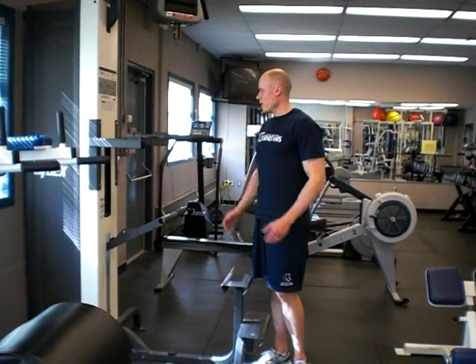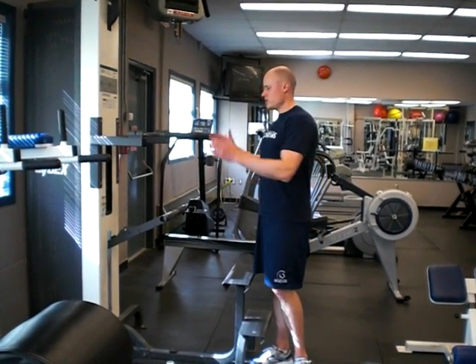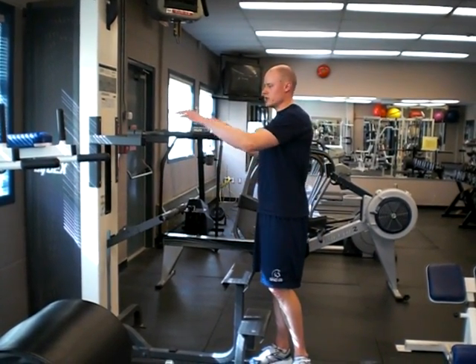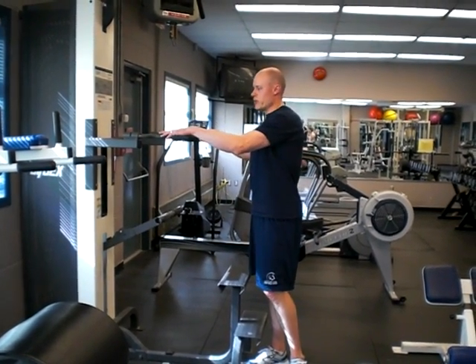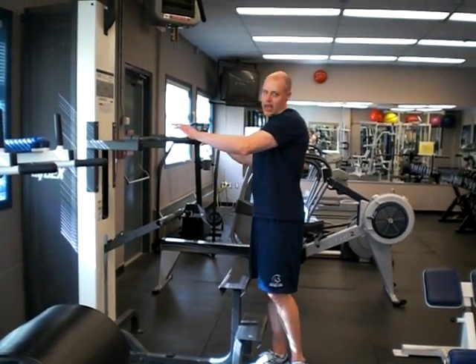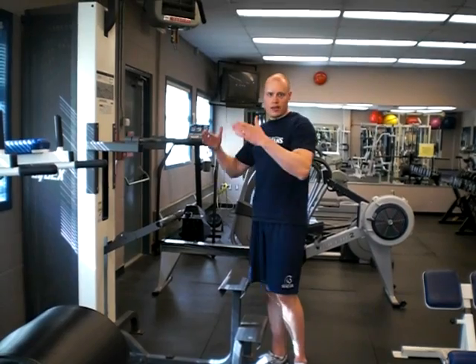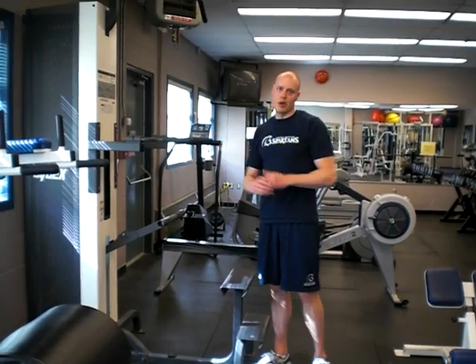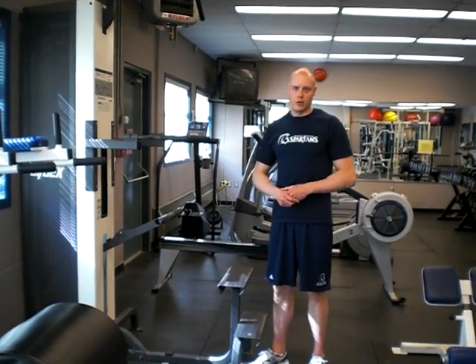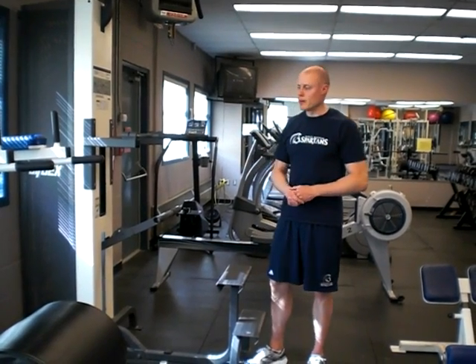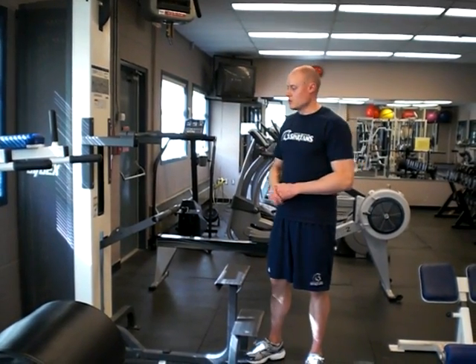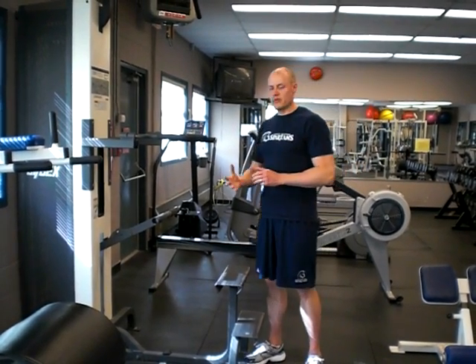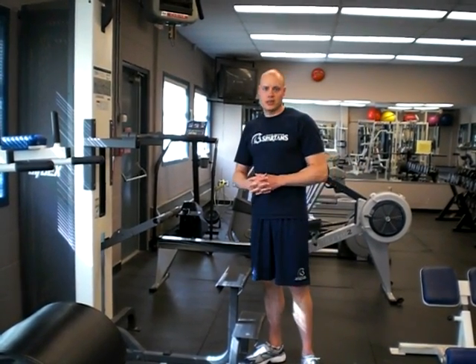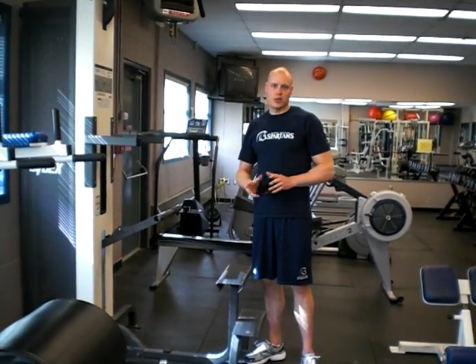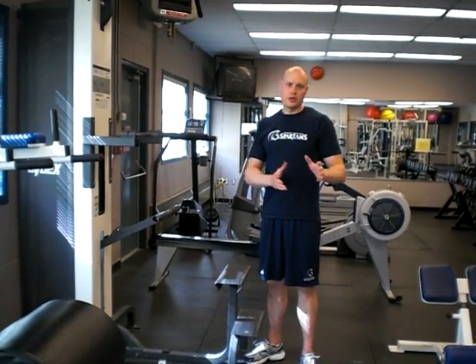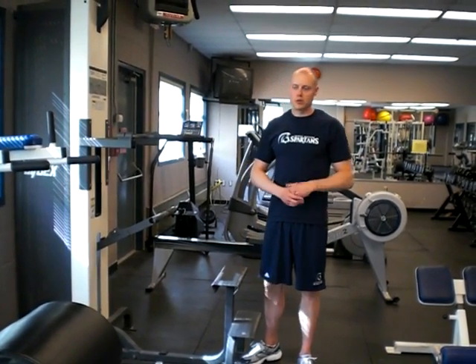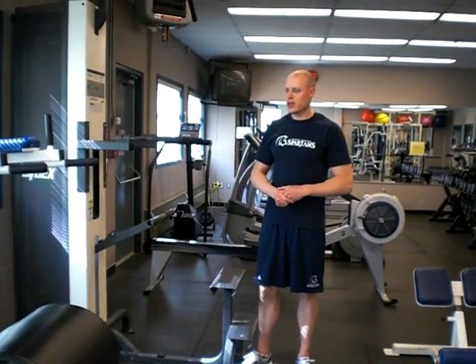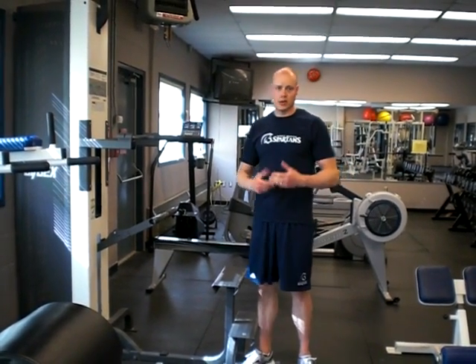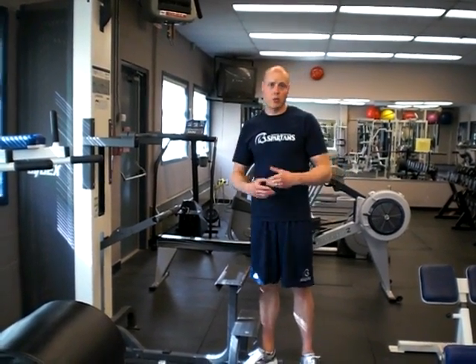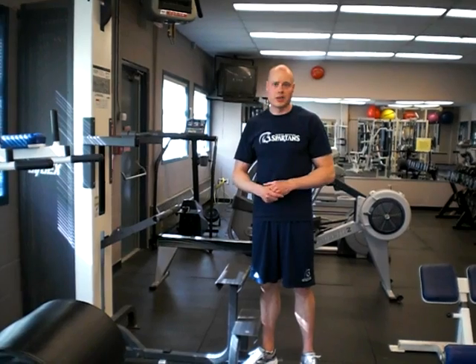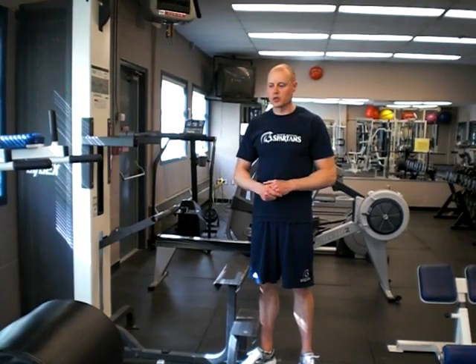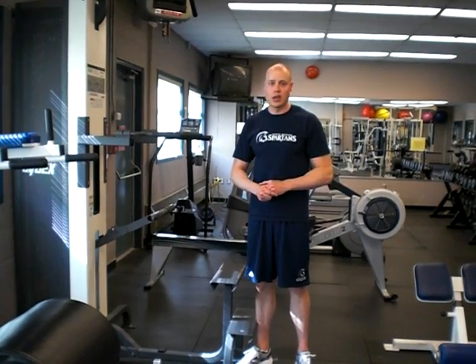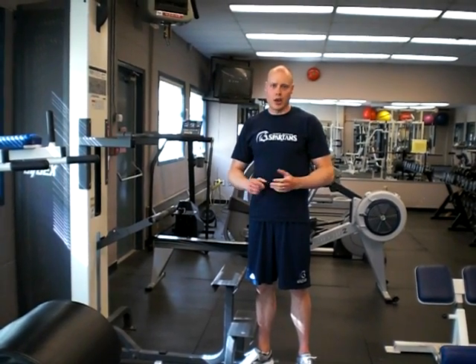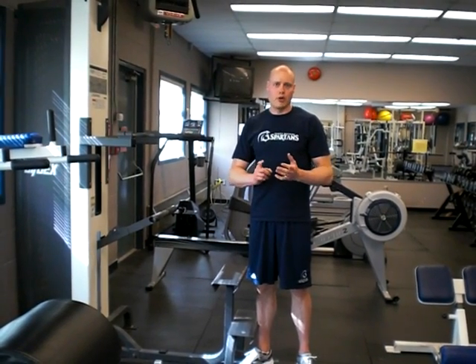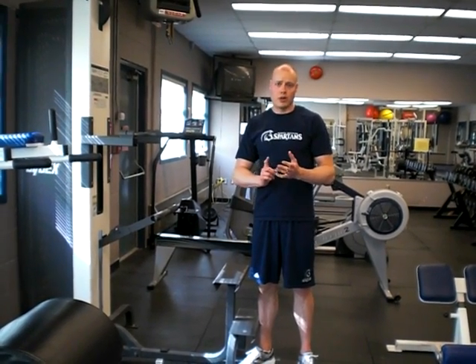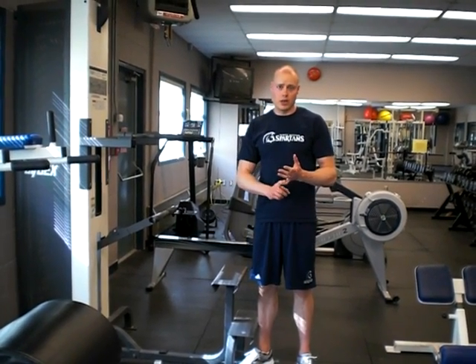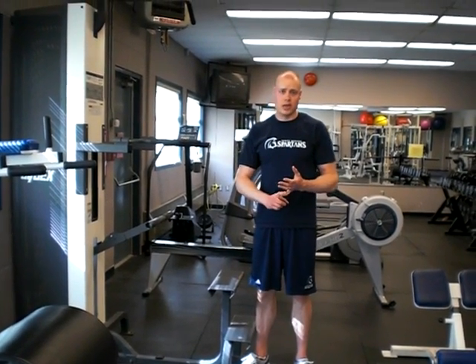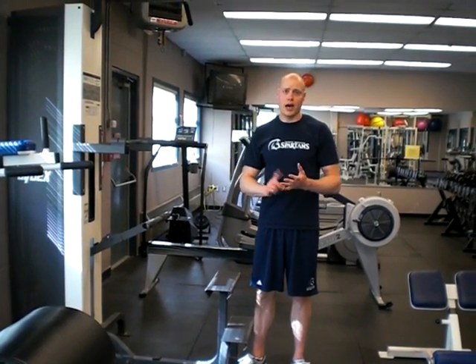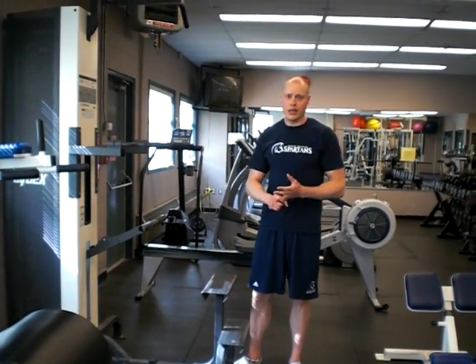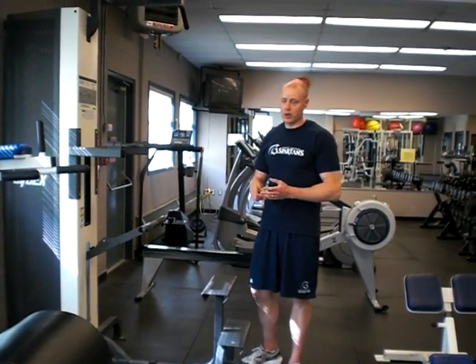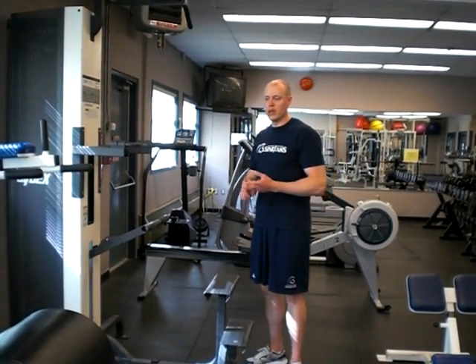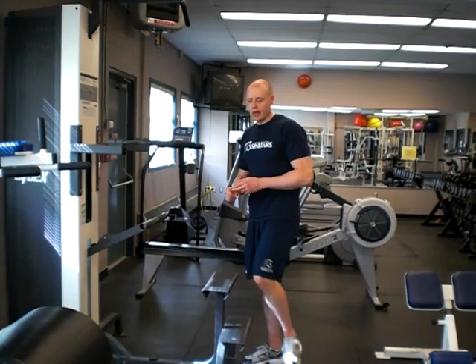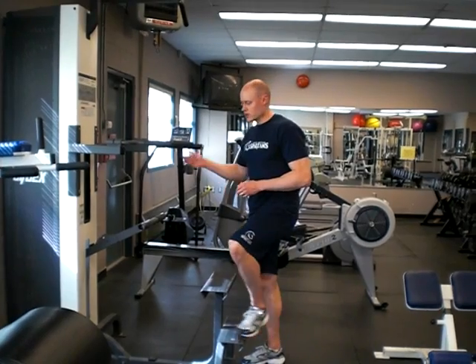If you have dip bars that have a bit of an angle, that can benefit you as well. Dips are a fantastic exercise. If you can do them safely, it's a good upper body accessory exercise, great for training the chest, the anterior deltoid, and the triceps.